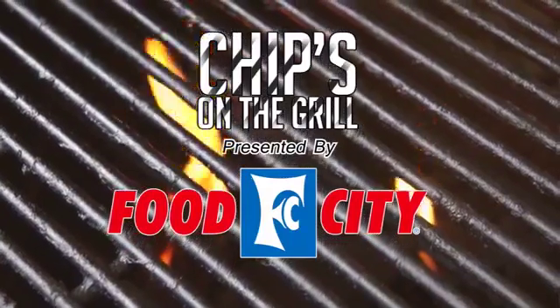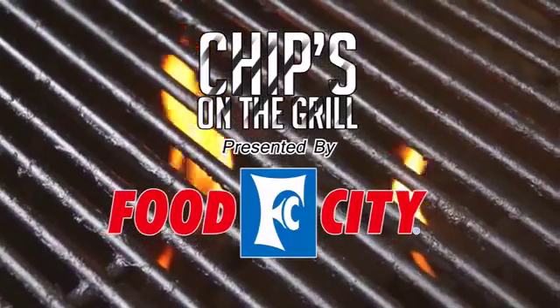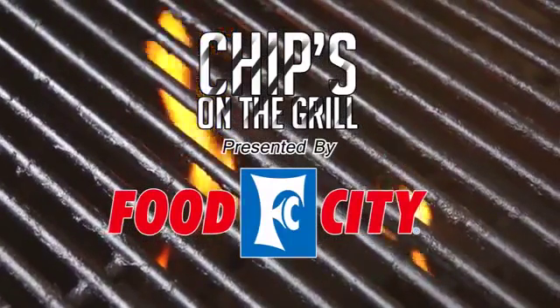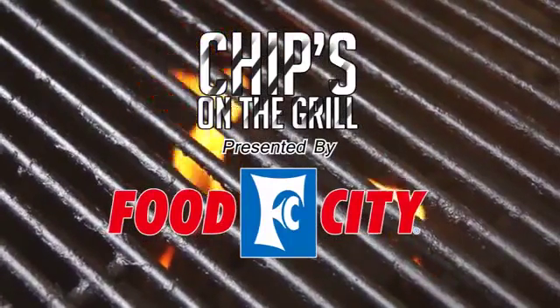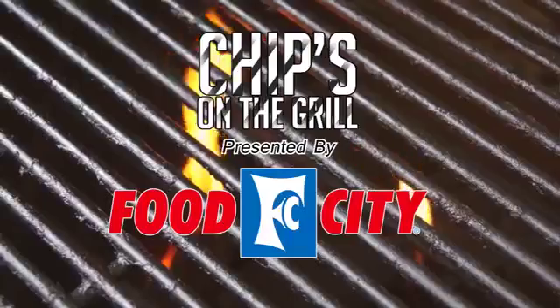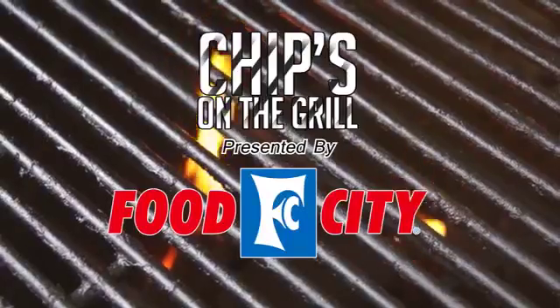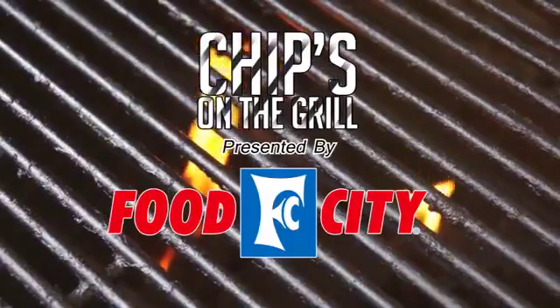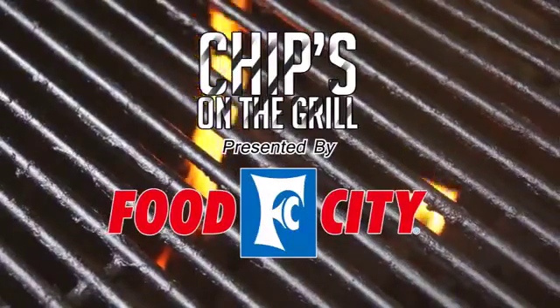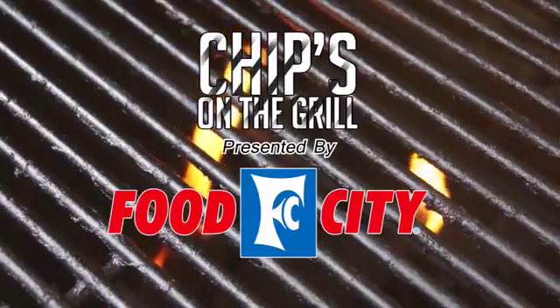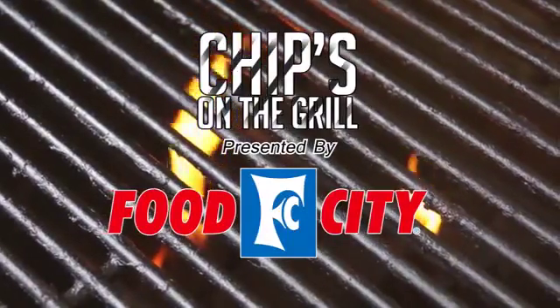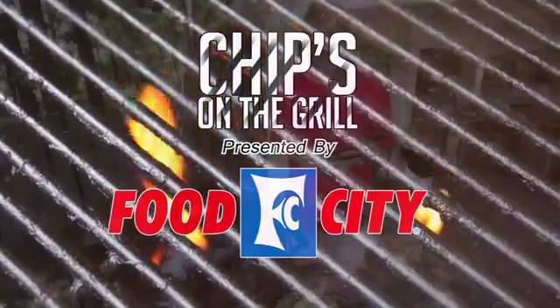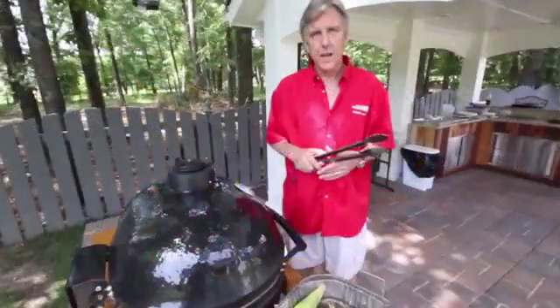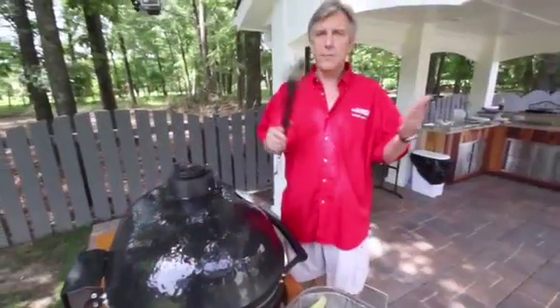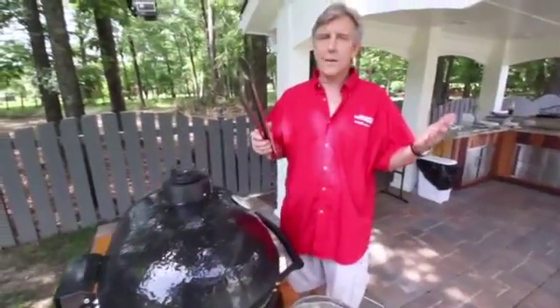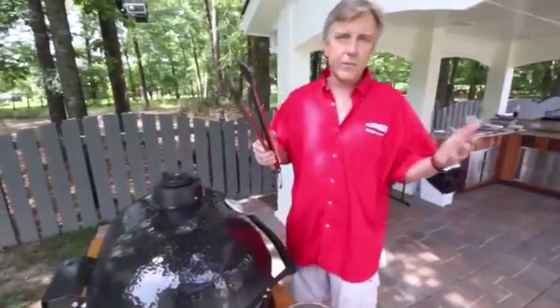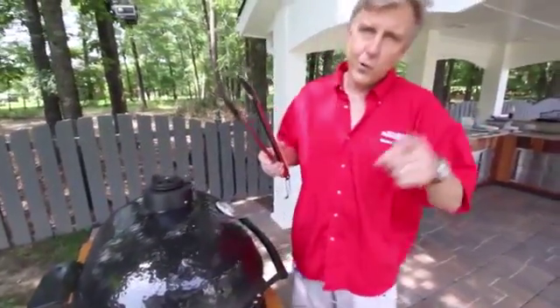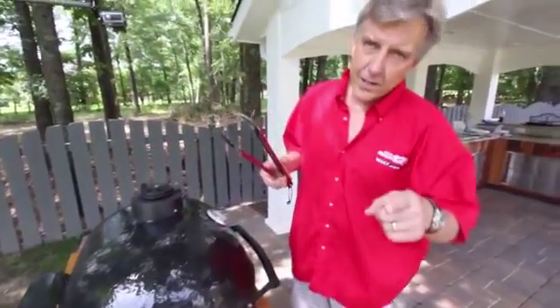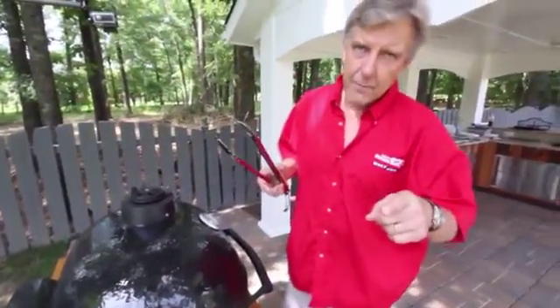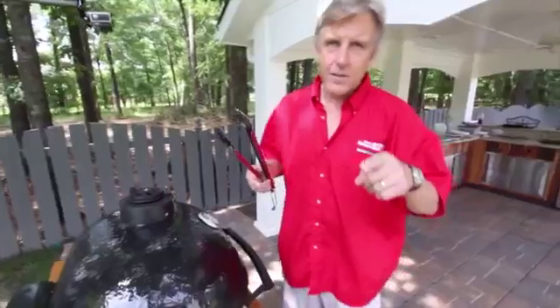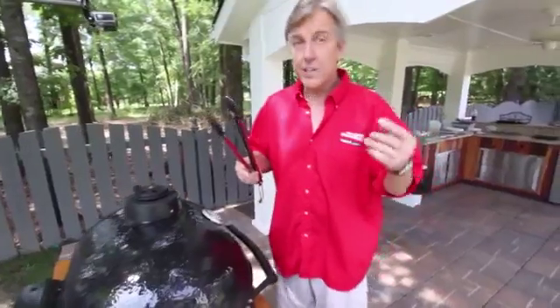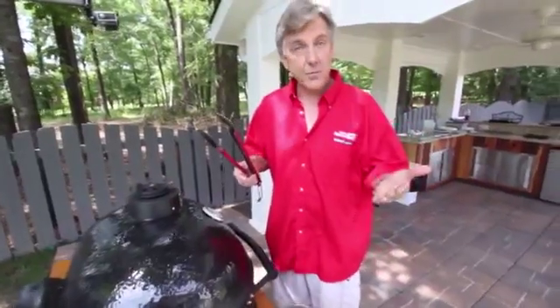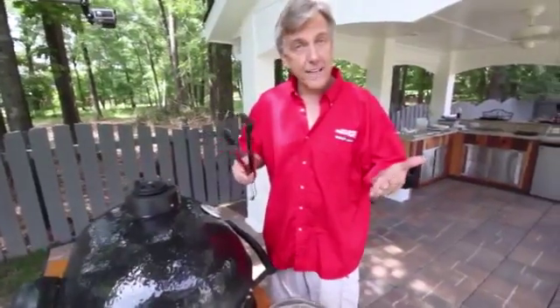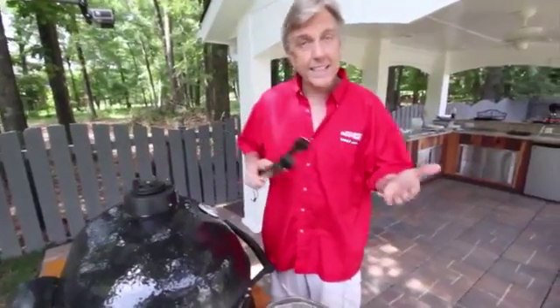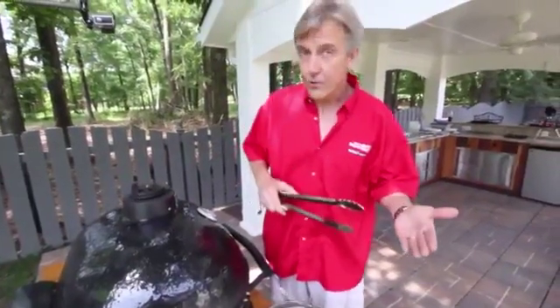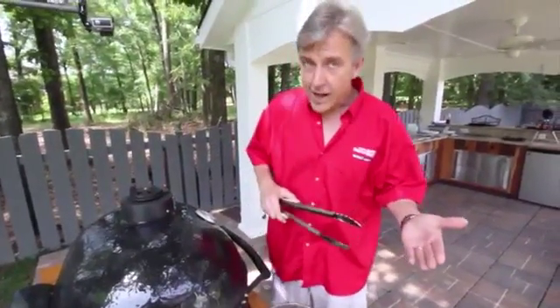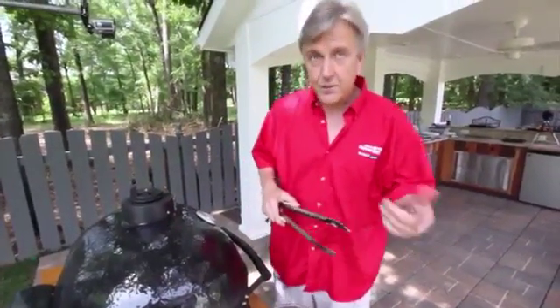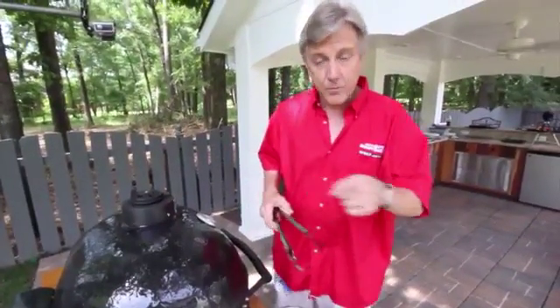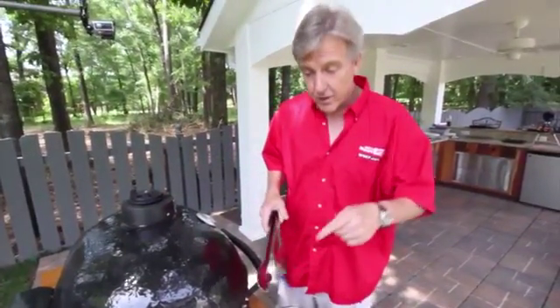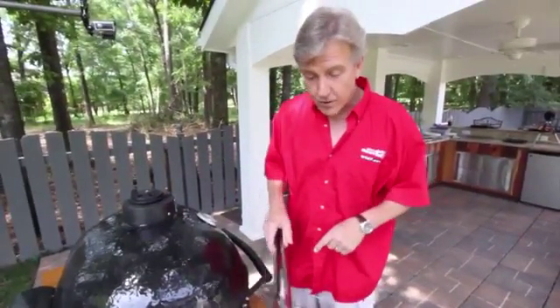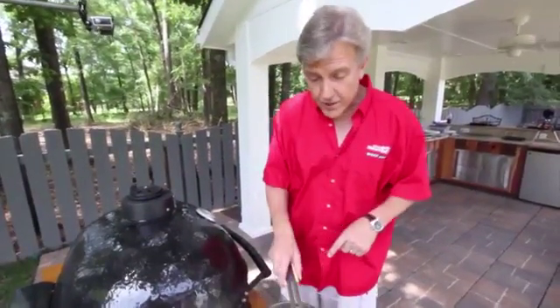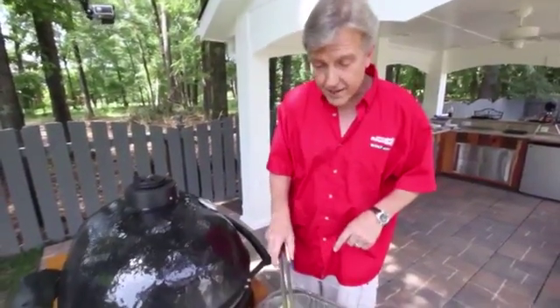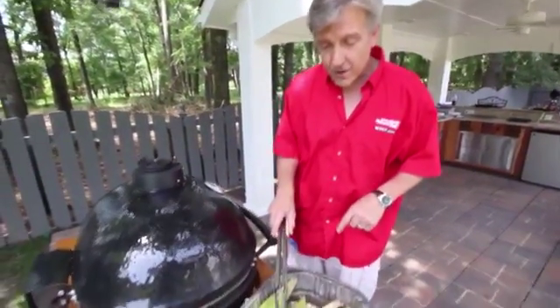Chips on the Grill, sponsored by Food City. Summertime favorite: corn on the cob. Here's a very simple yet different way that you can prepare corn fresh out of the garden.